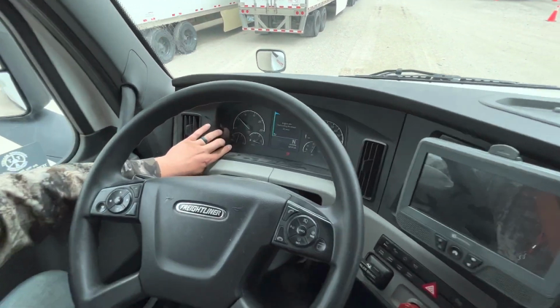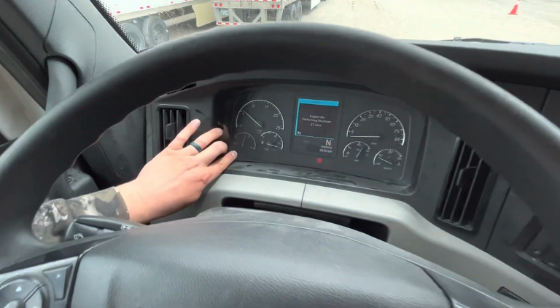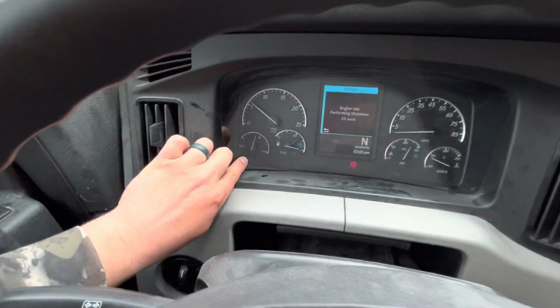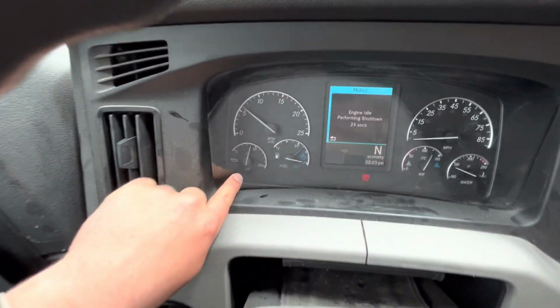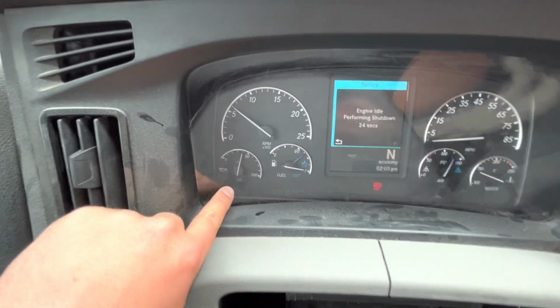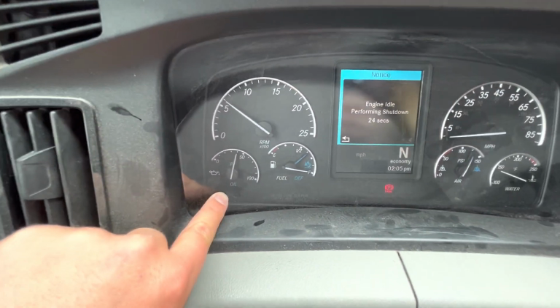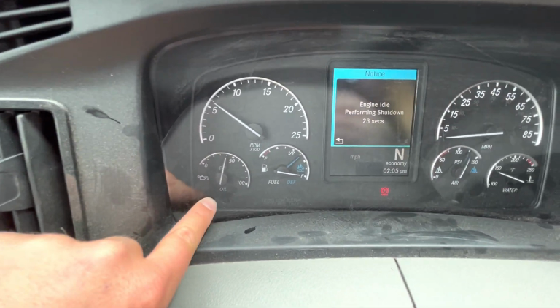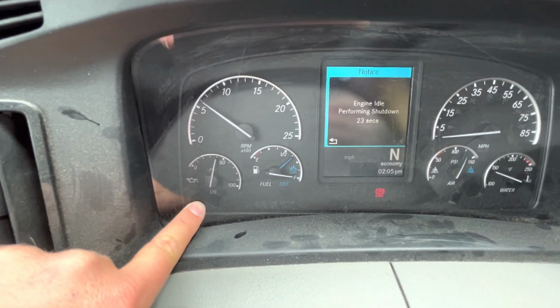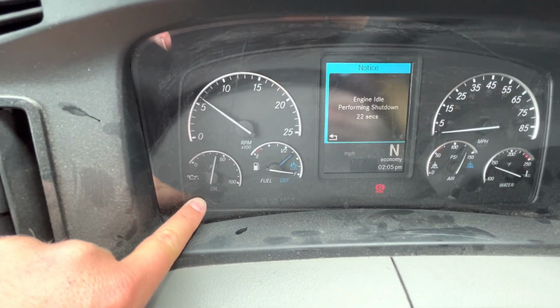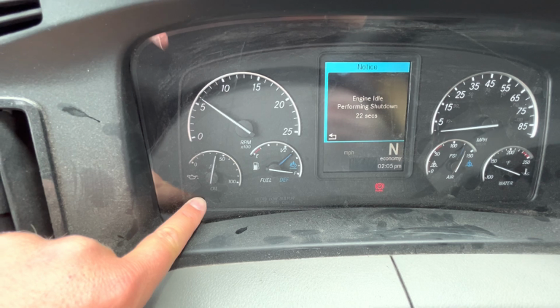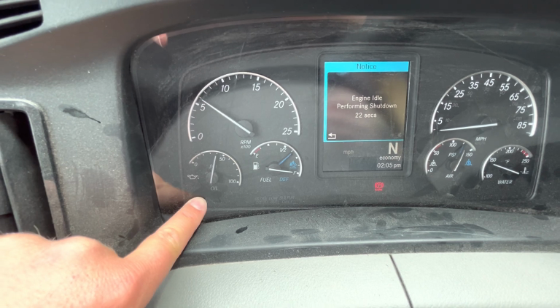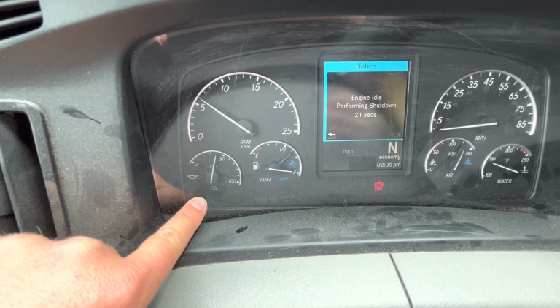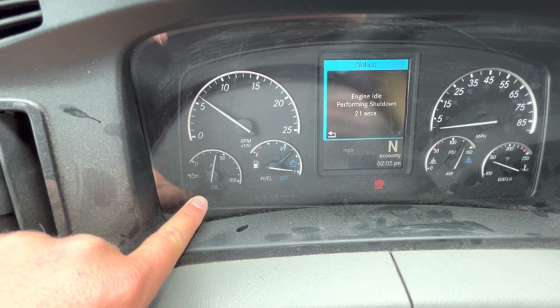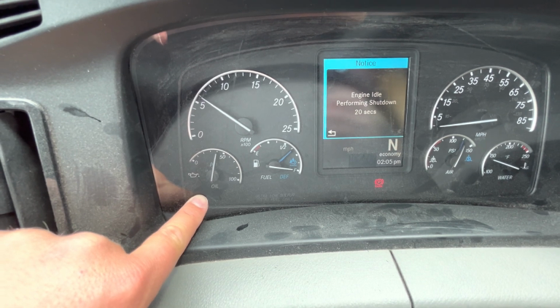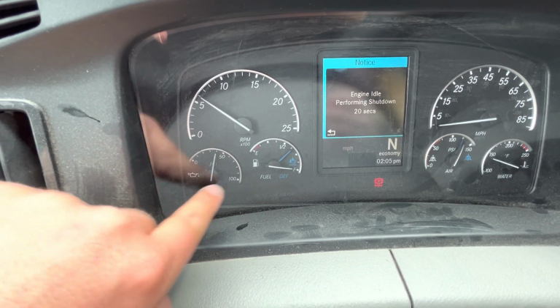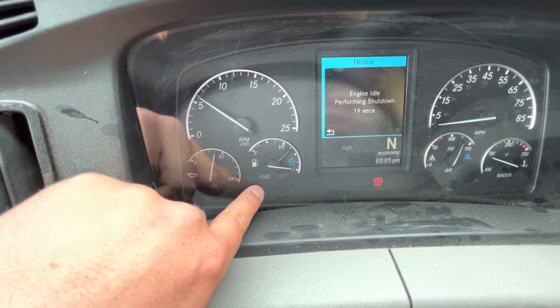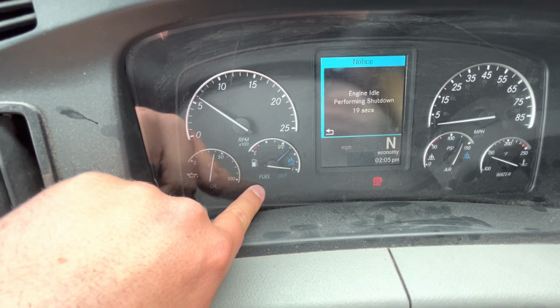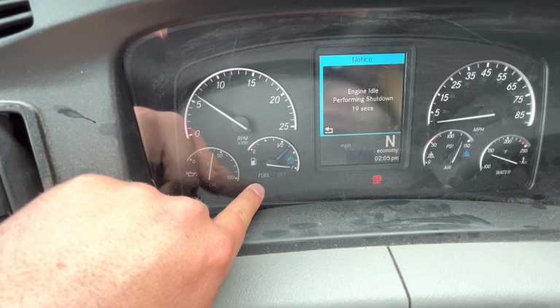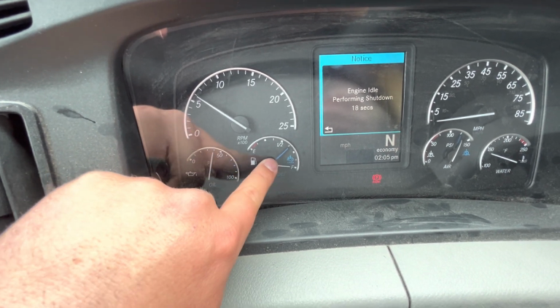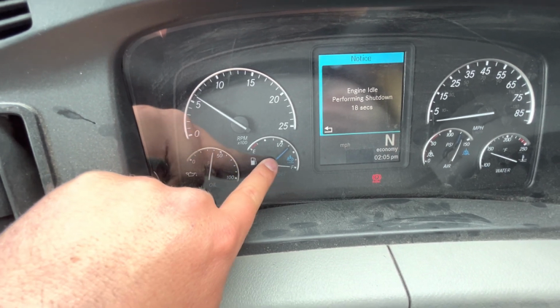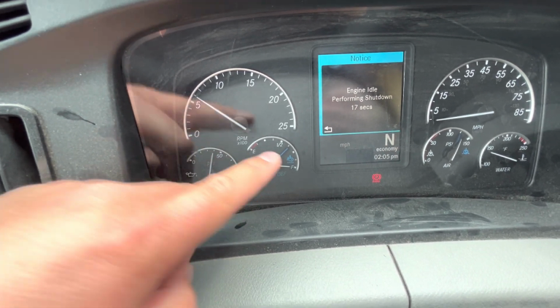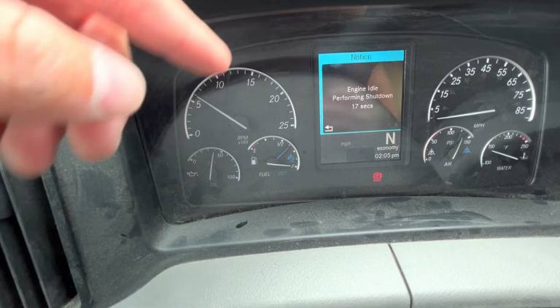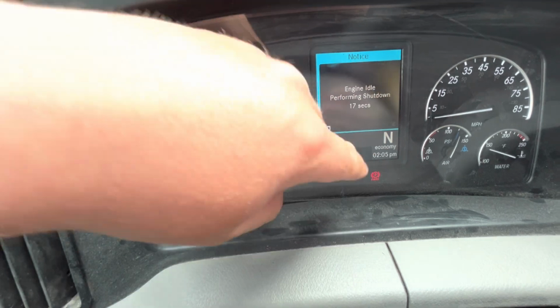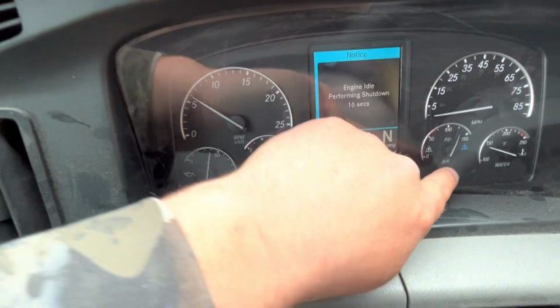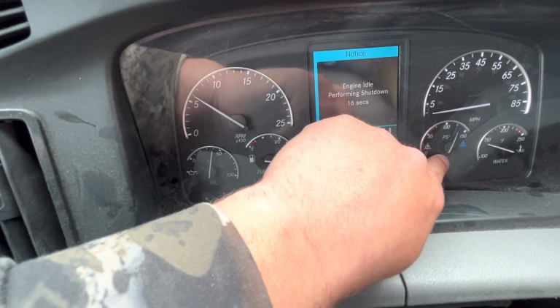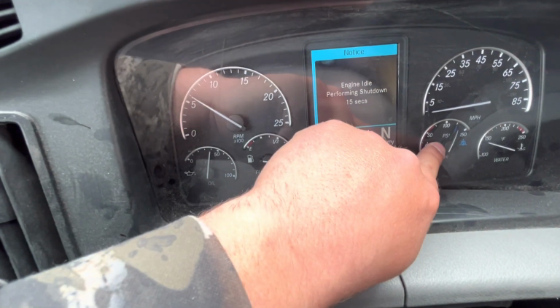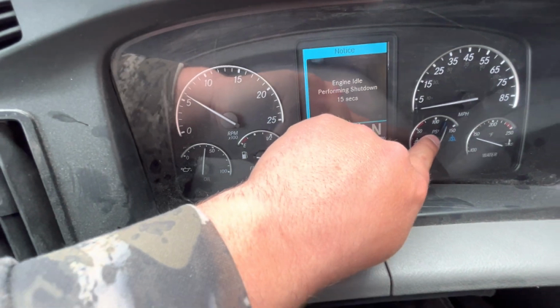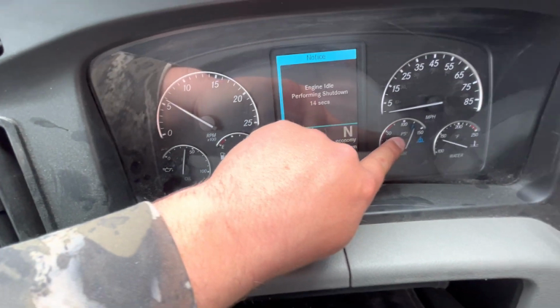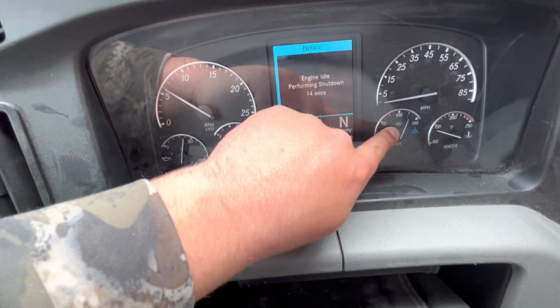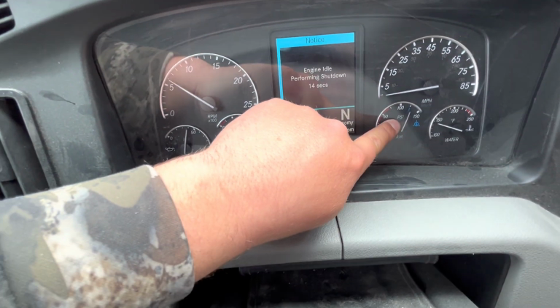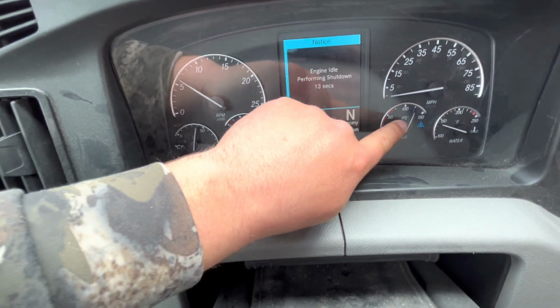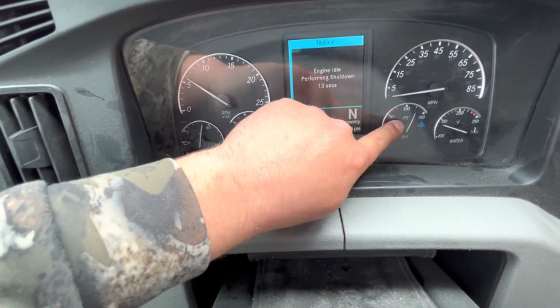We're going to move on to our gauges. Over here we're looking at our oil pressure gauge — we want to make sure it's working, it should be between 40 and 60 PSI. Both our fuel and DEF gauges are working. The air pressure gauges — you've got your primary and secondary — they need to be fully charged between 100 and 125 PSI.